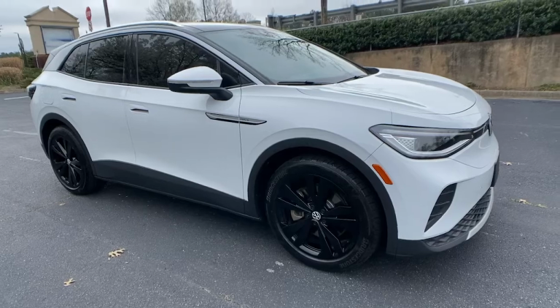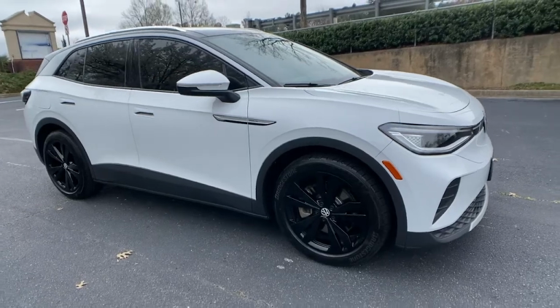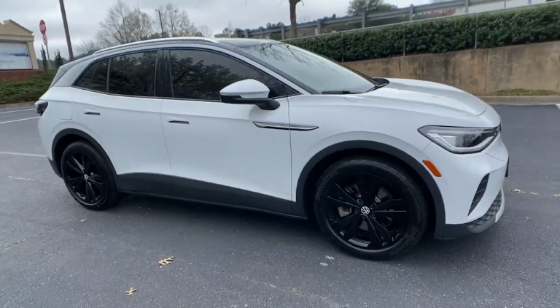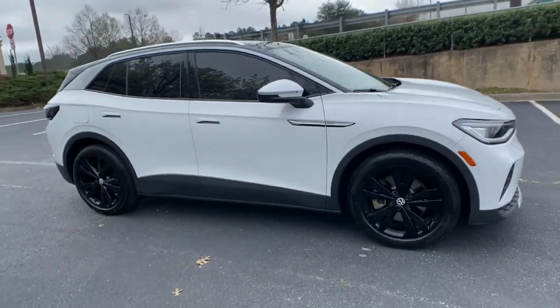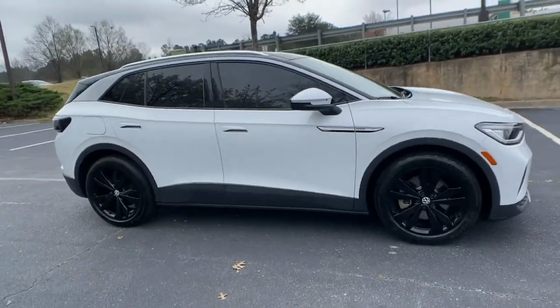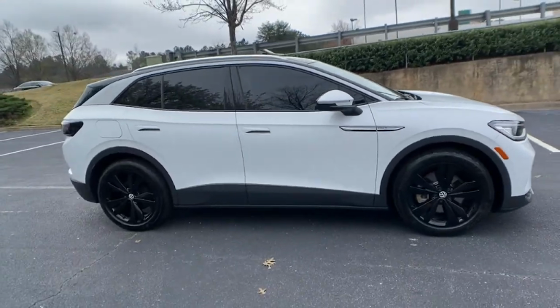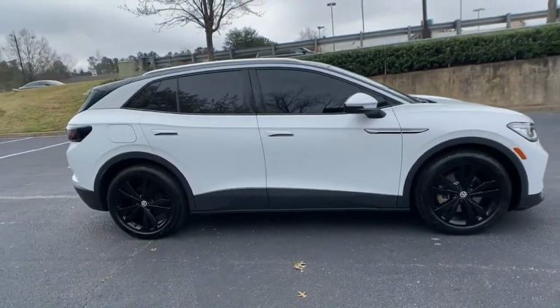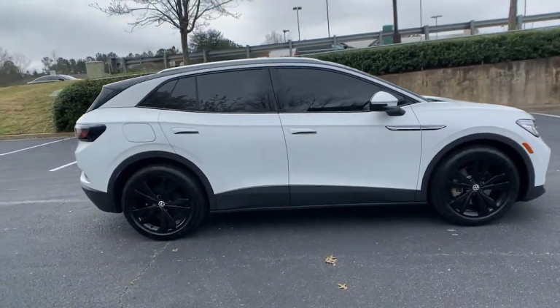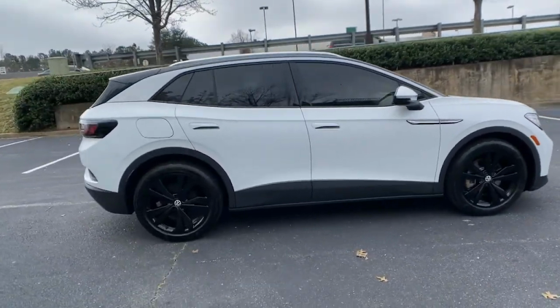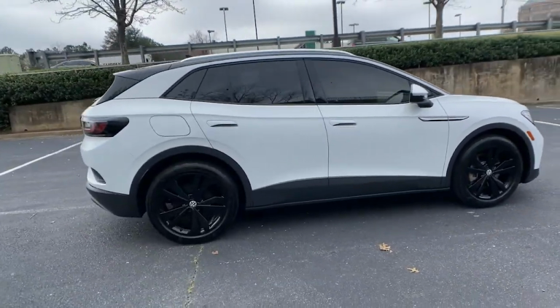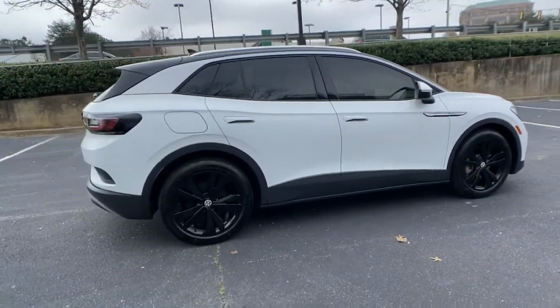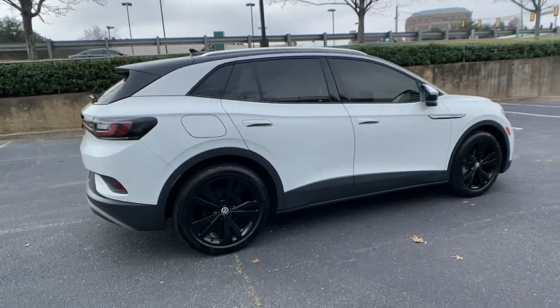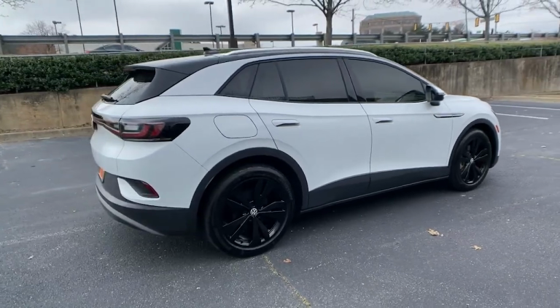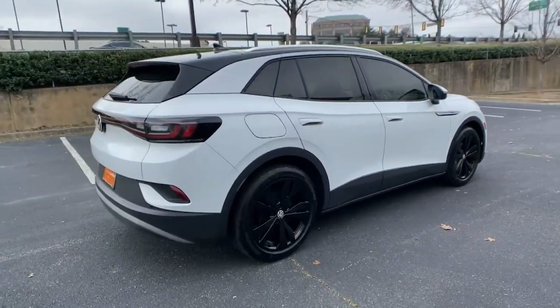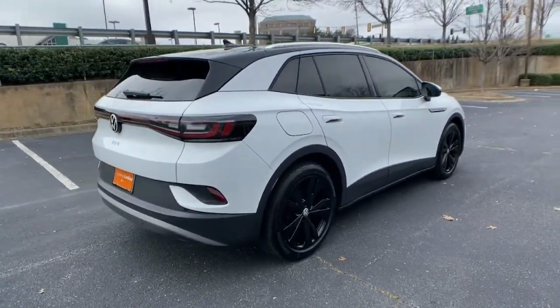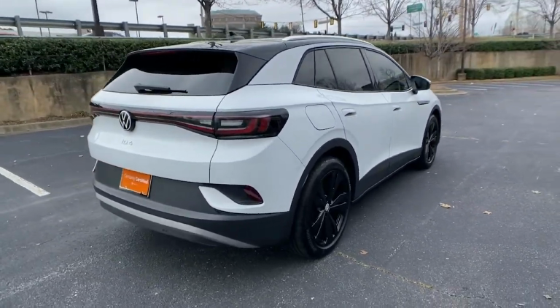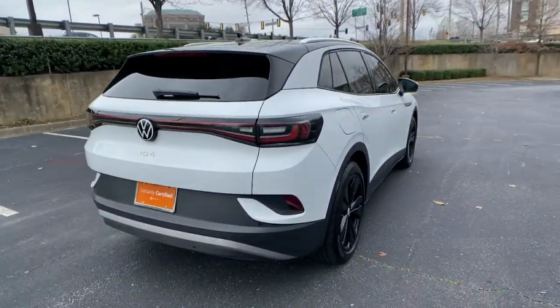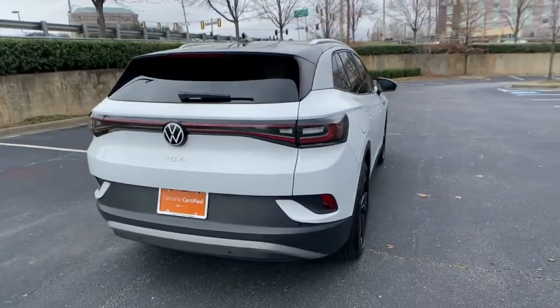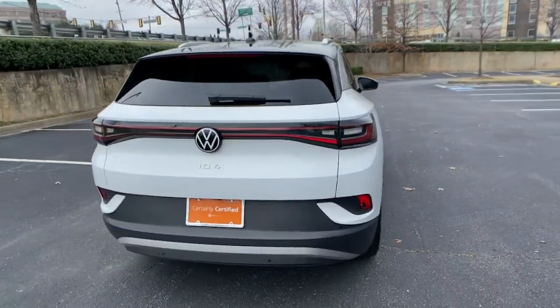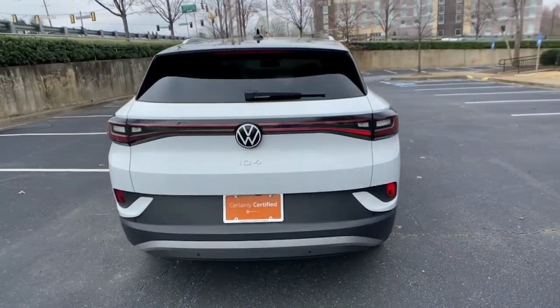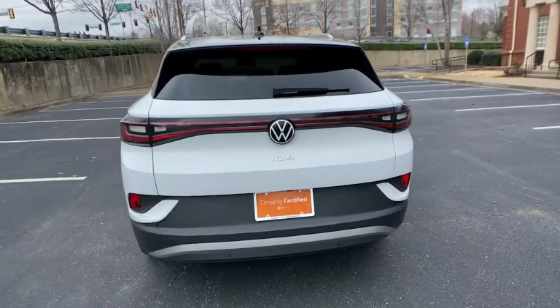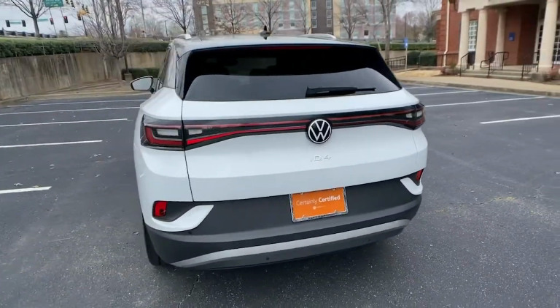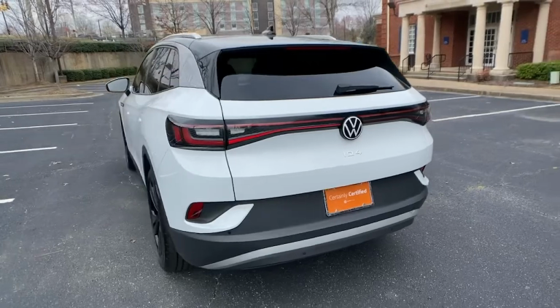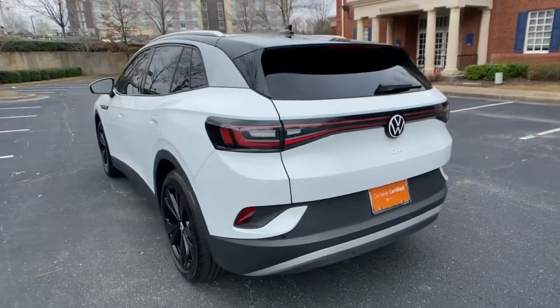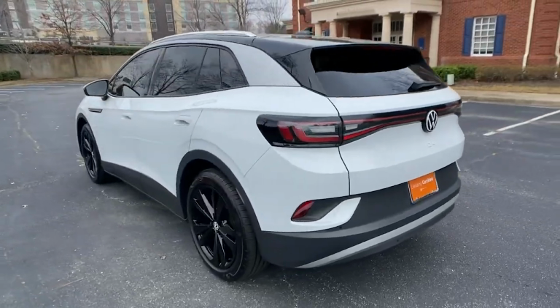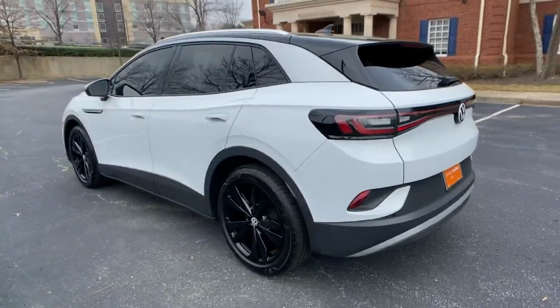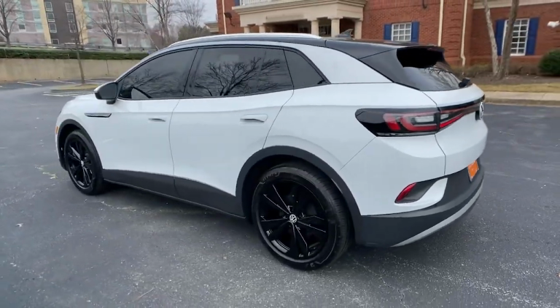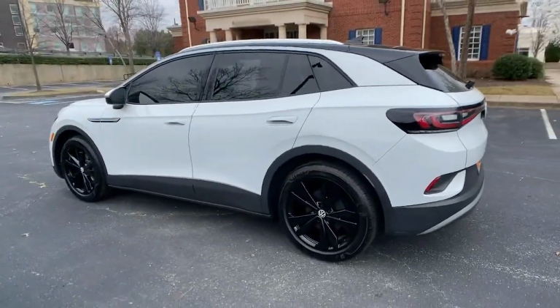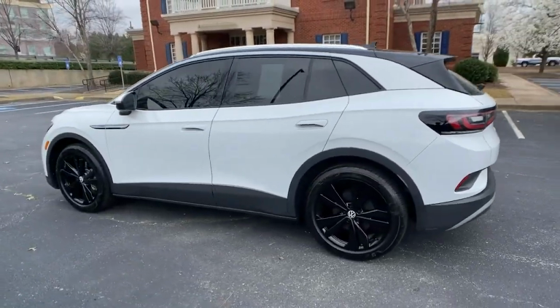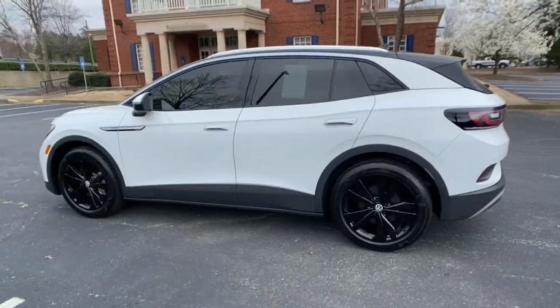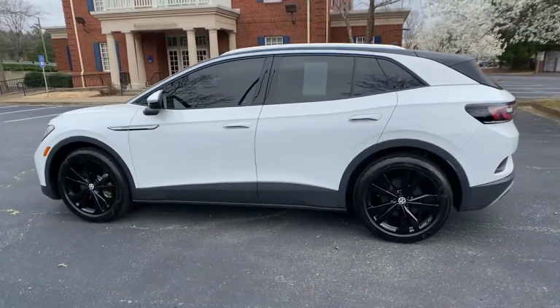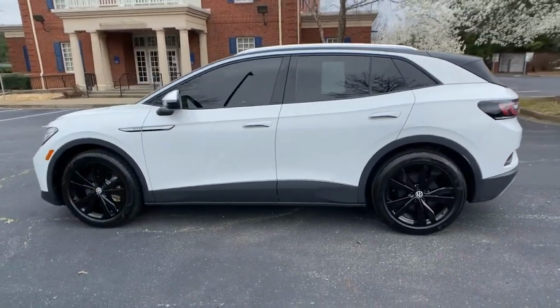Get a feel for the 2021 Volkswagen ID.4. With less than 15,000 miles on the odometer, this vehicle provides excellent value. Drive boldly into the future in this stylish all-electric ID.4.